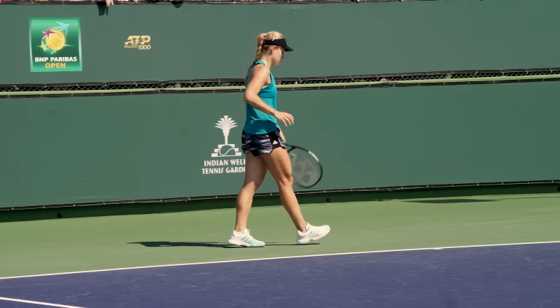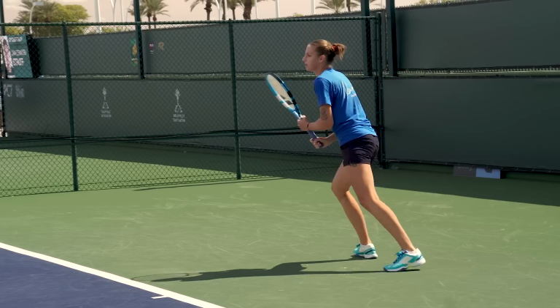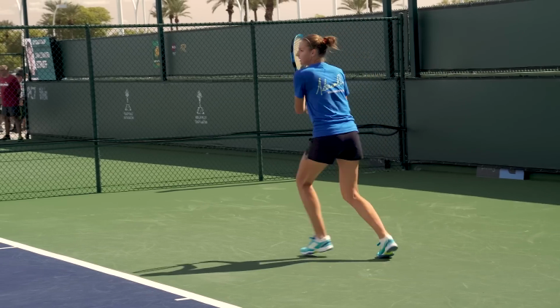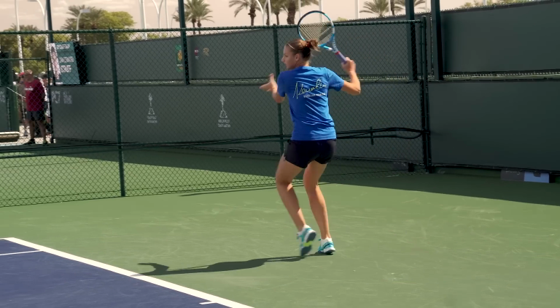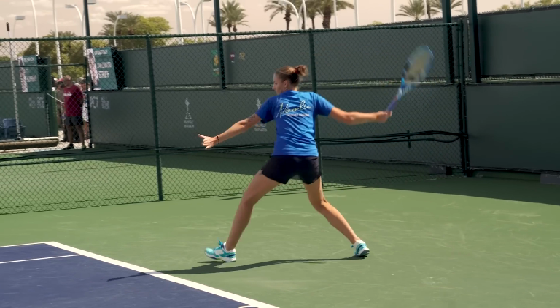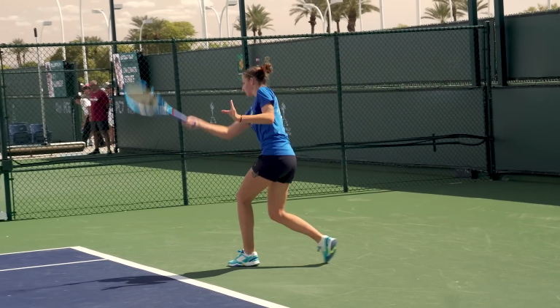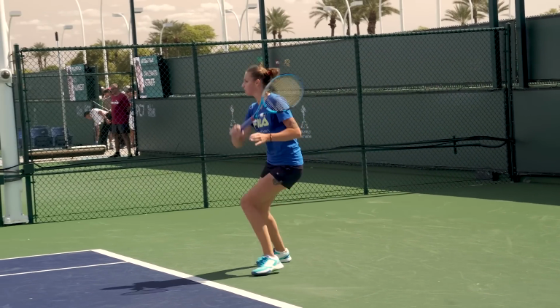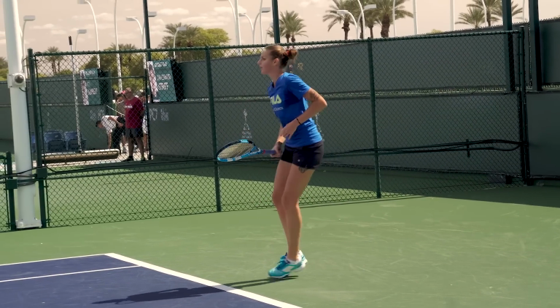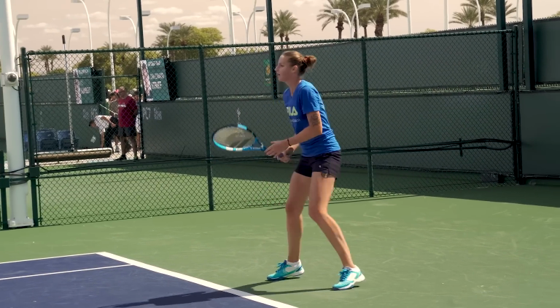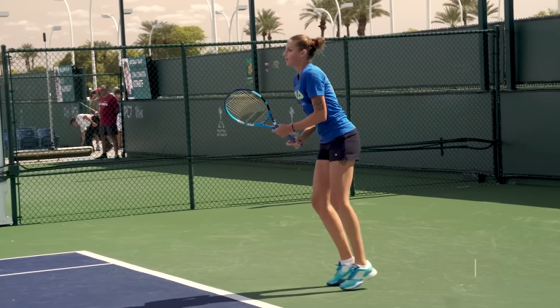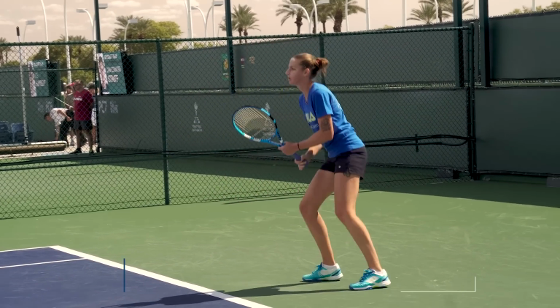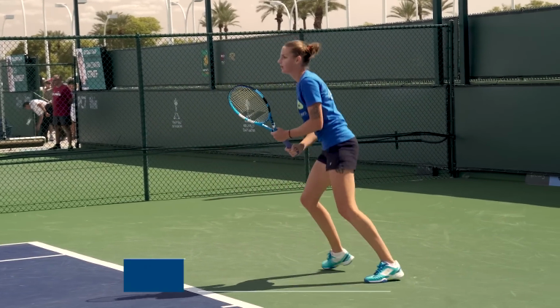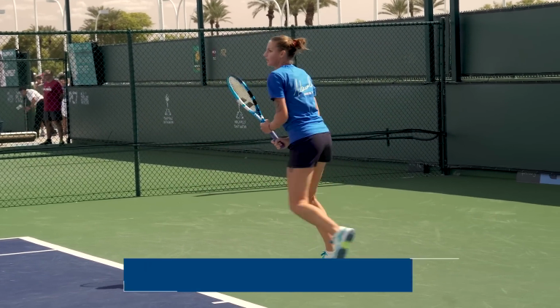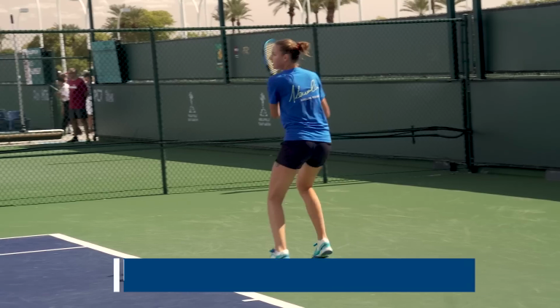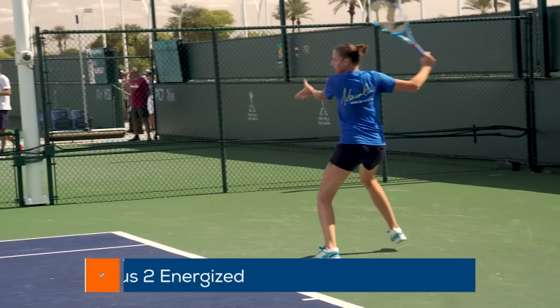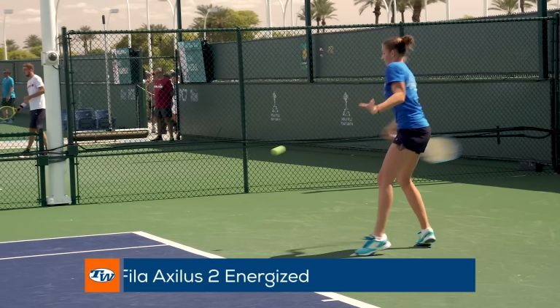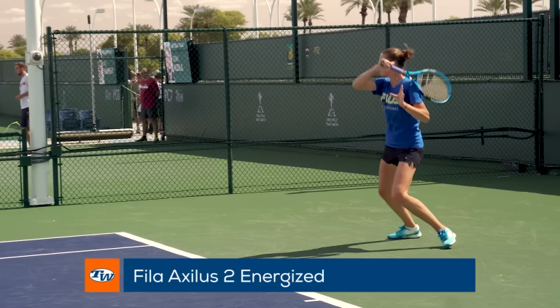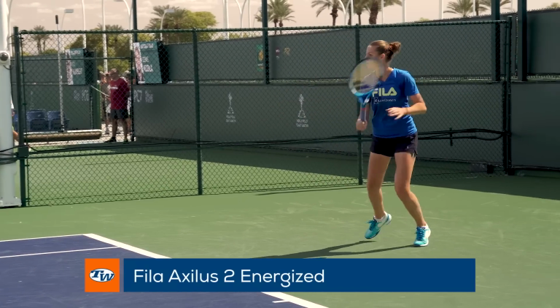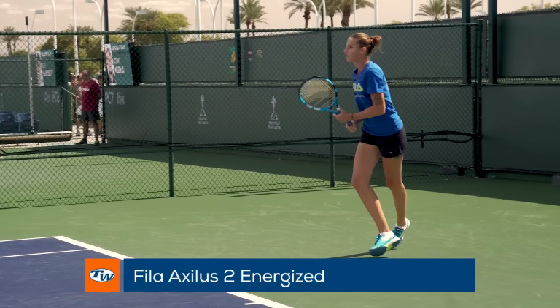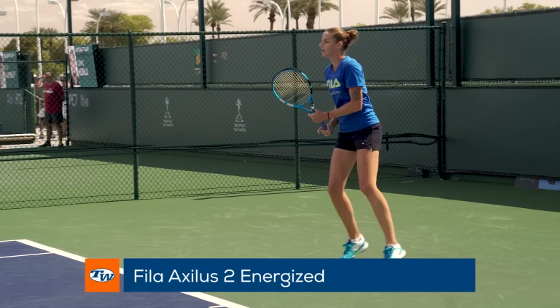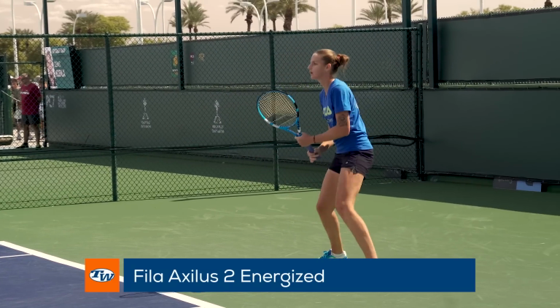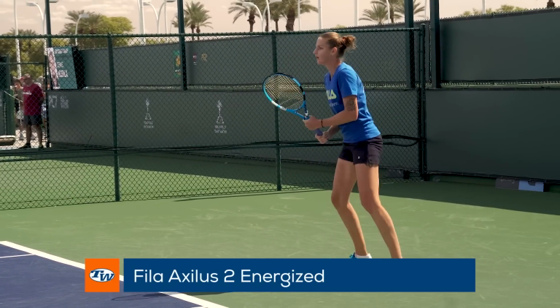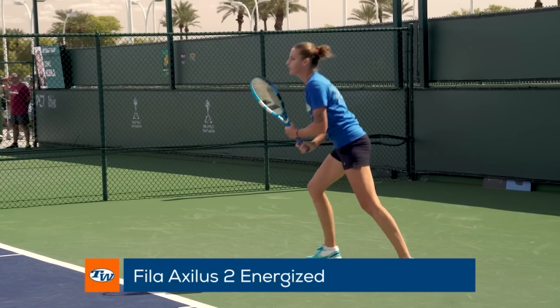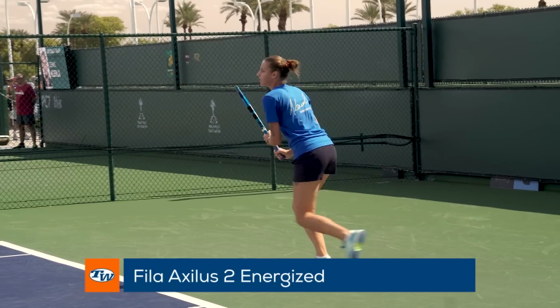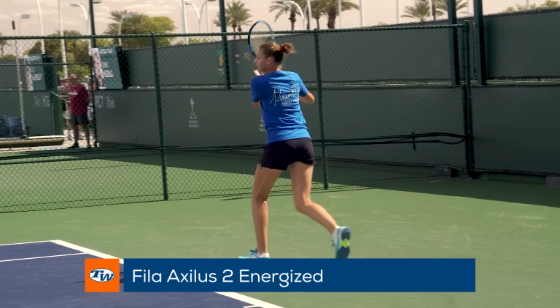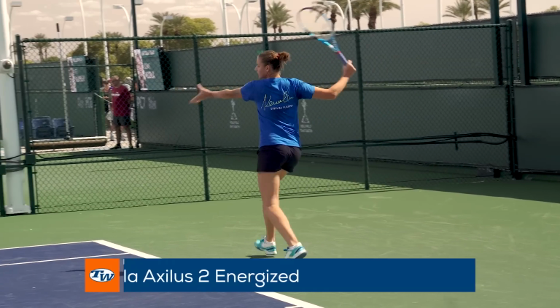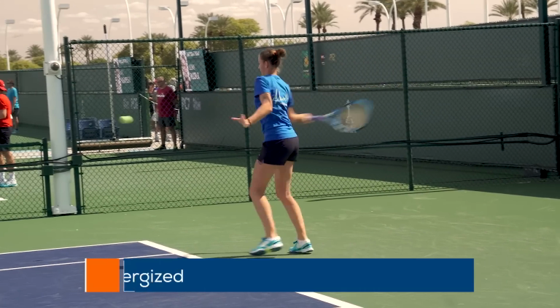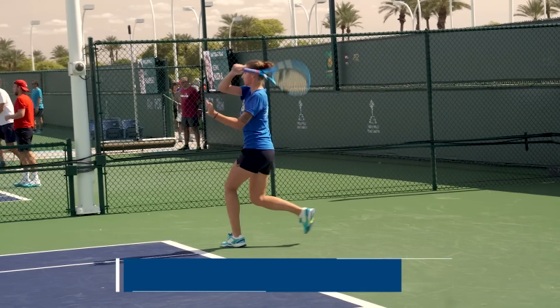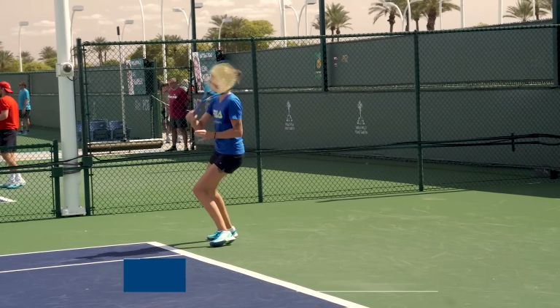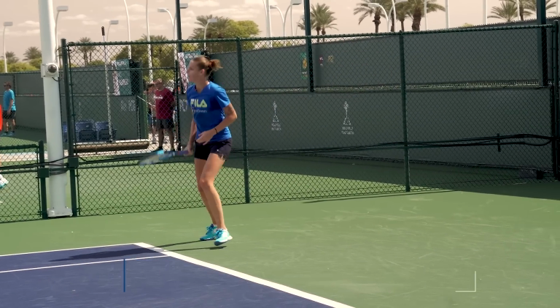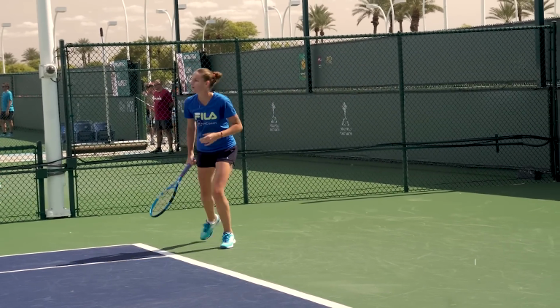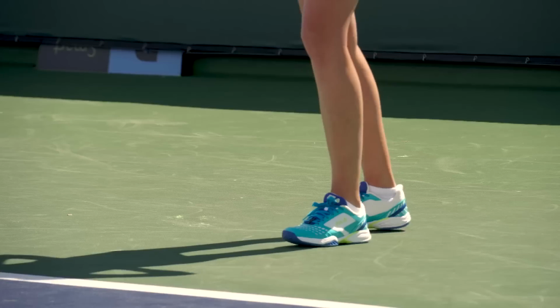Big-swinging Karolina Pliskova laces up her supportive and comfortable Fila Axlis II Energized shoes to get to the balls quickly, plant her feet, and attack.